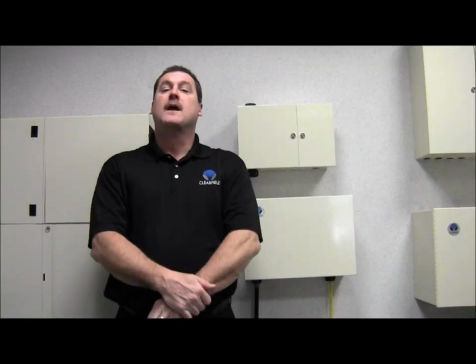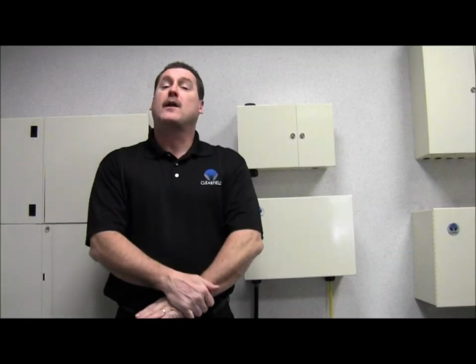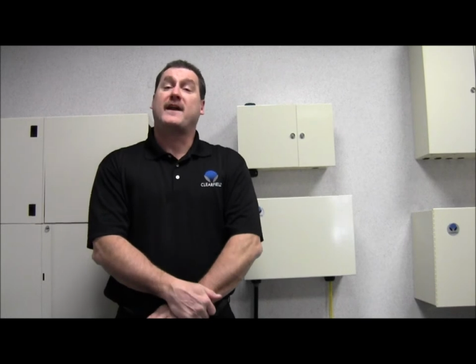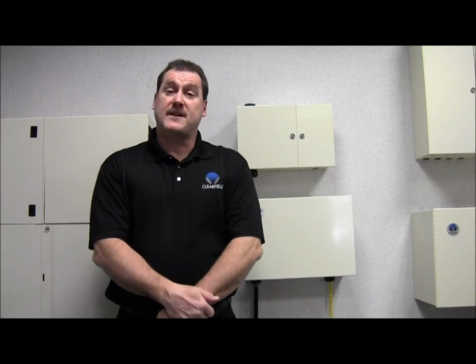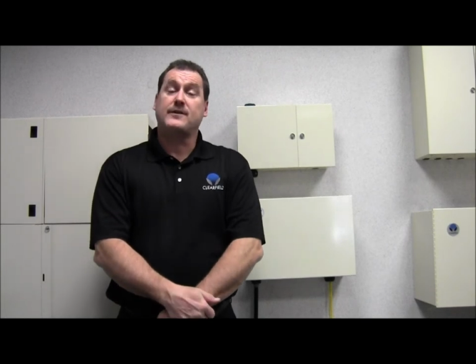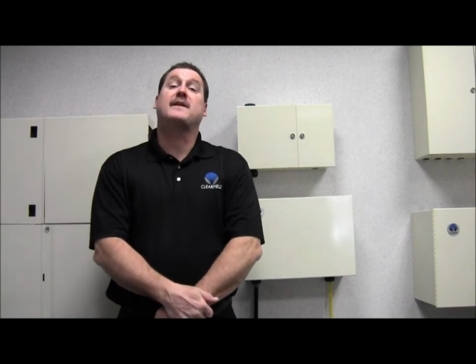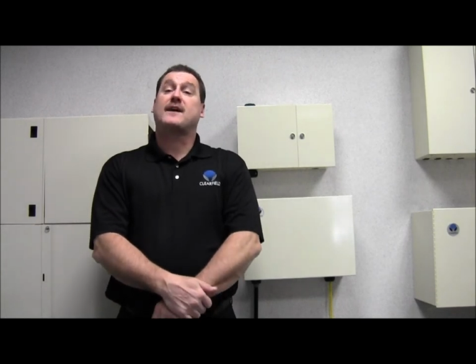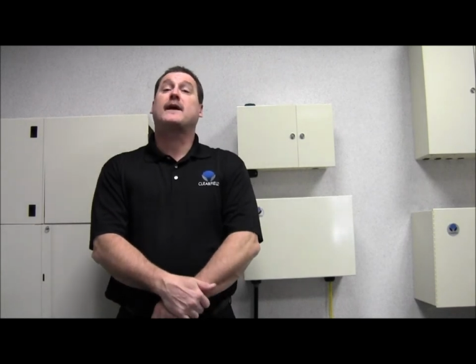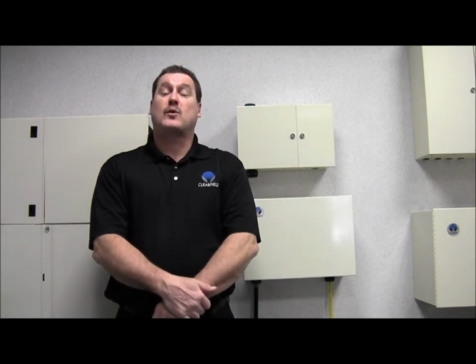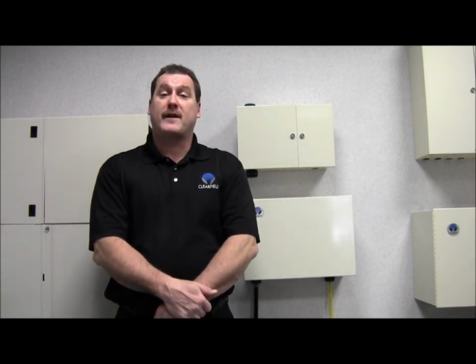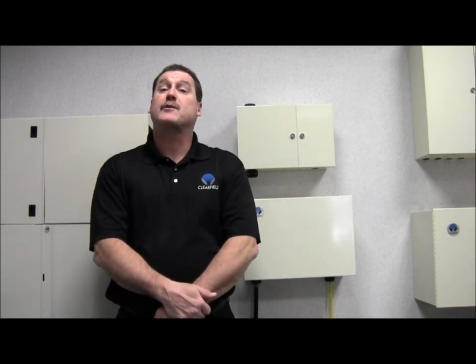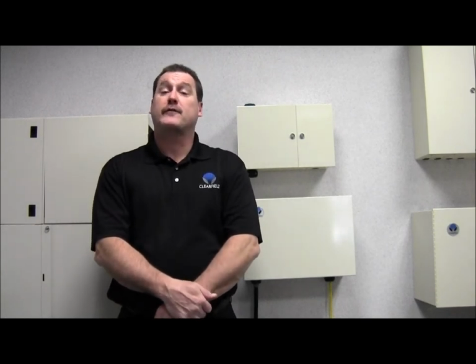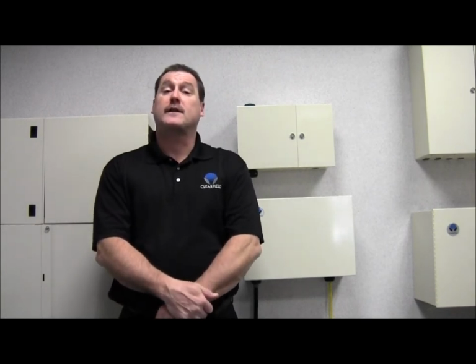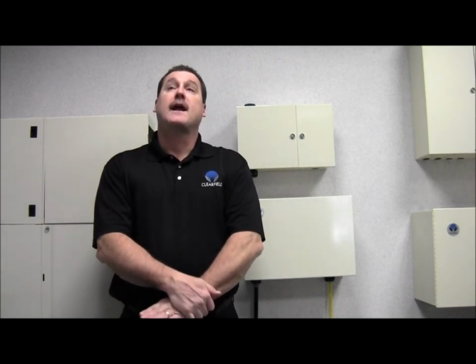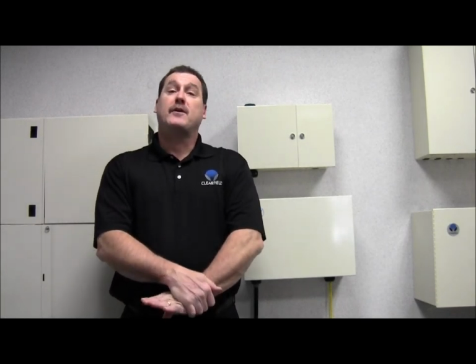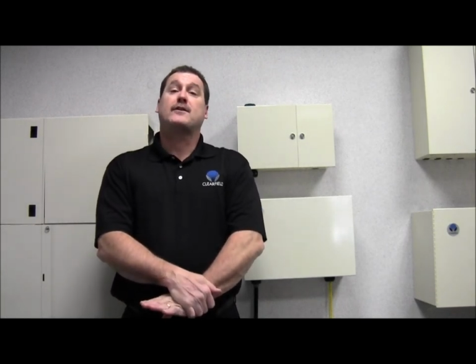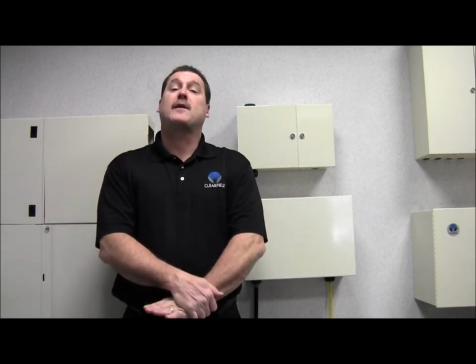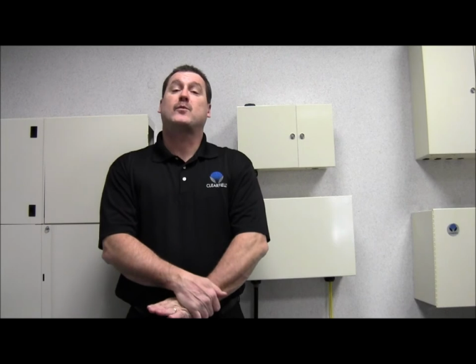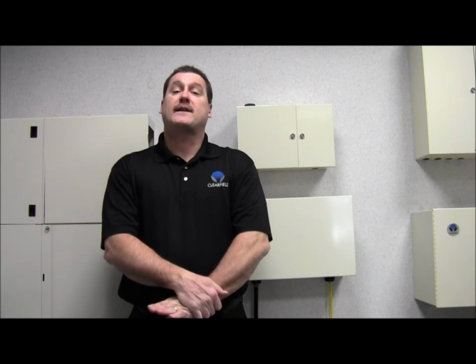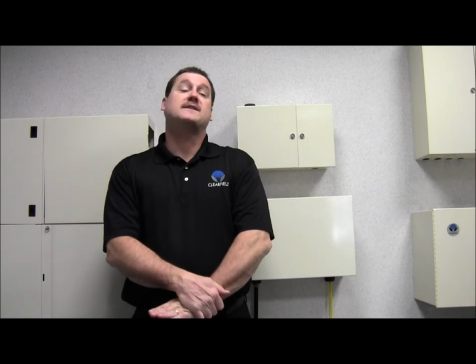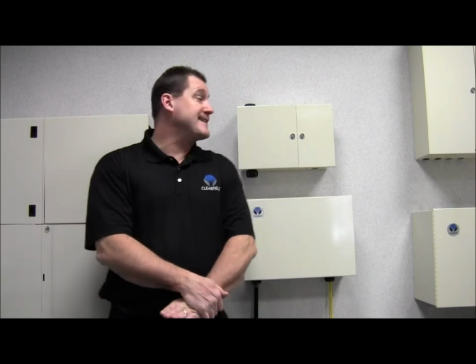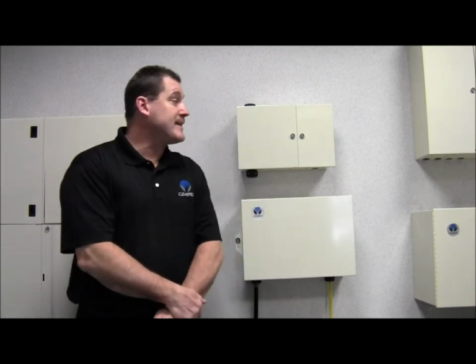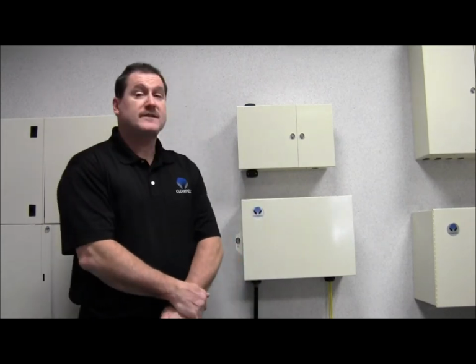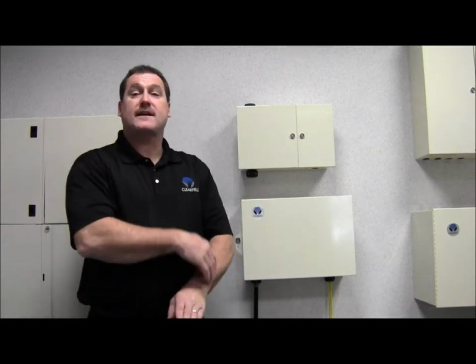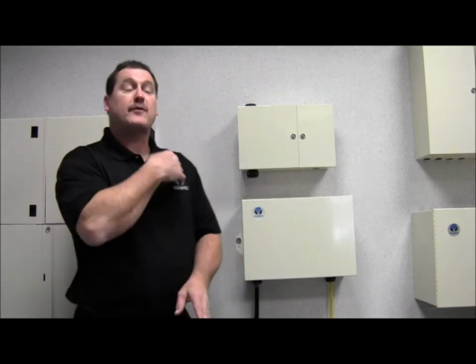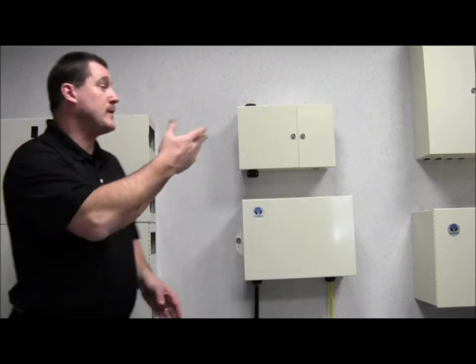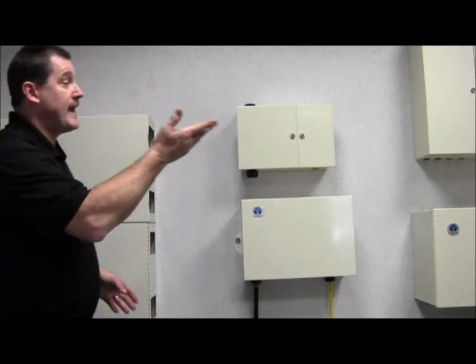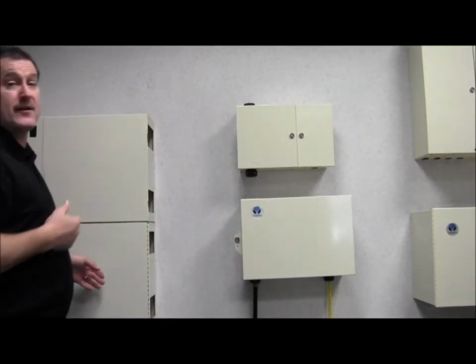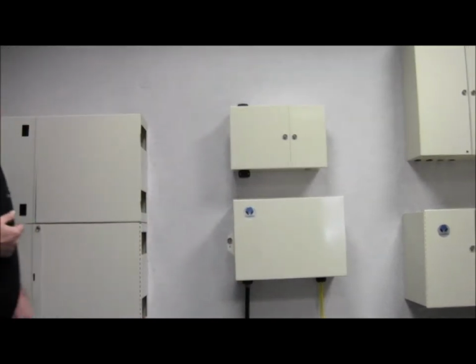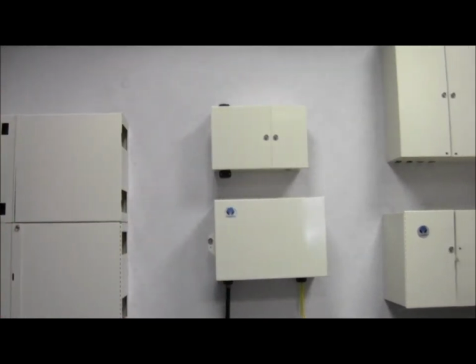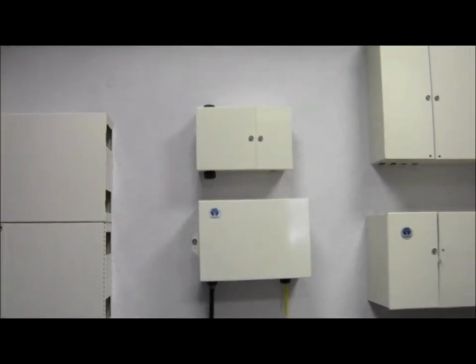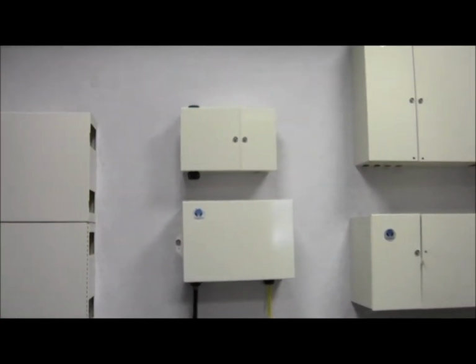Hello, my name is Steve Knudson. I'm the outside plant product manager here at Clearfield. We're here today to talk about a new product that basically expands our existing outdoor plant and indoor plant product lines.